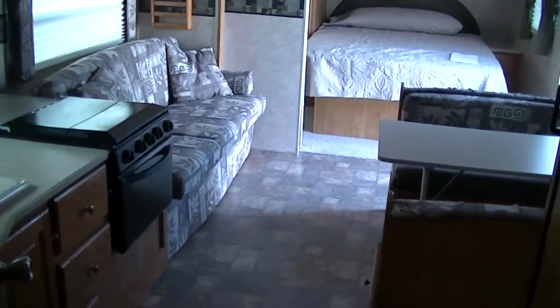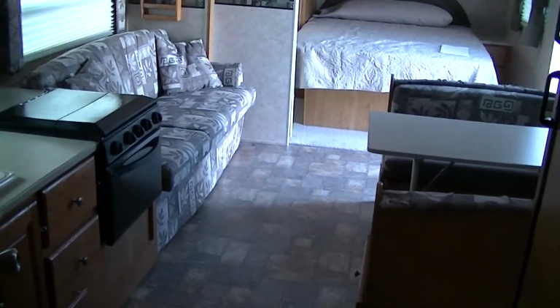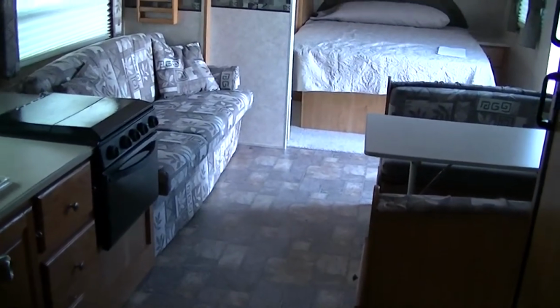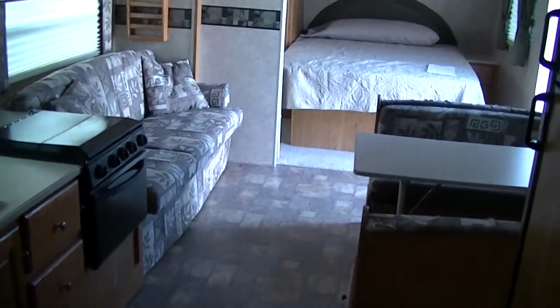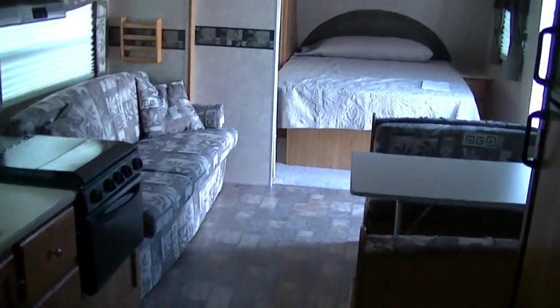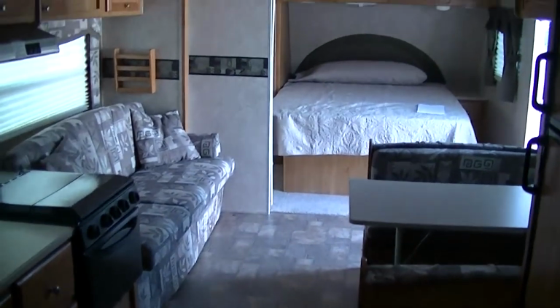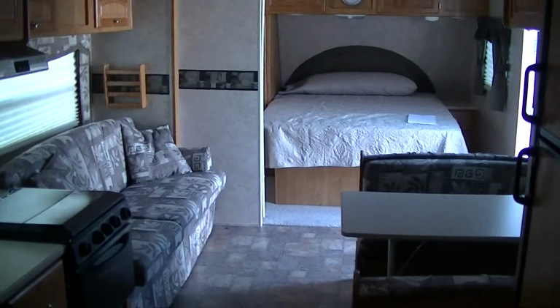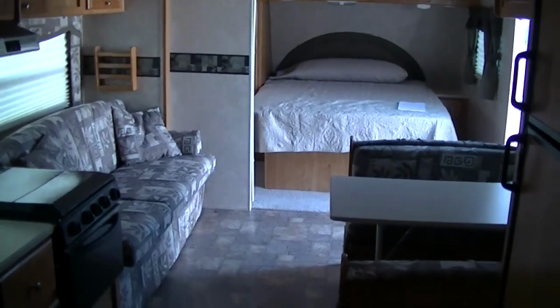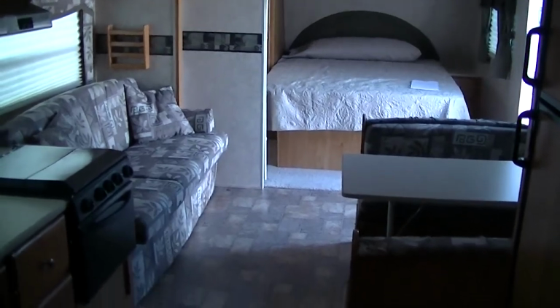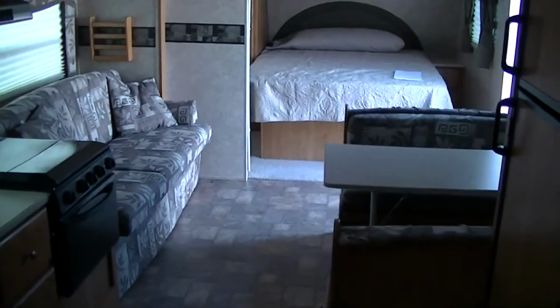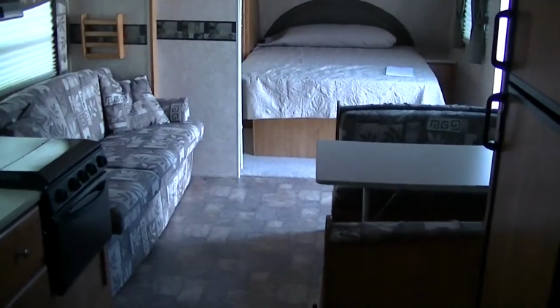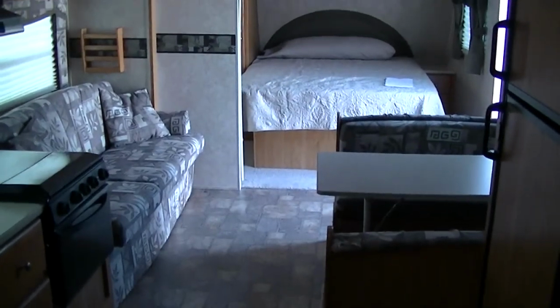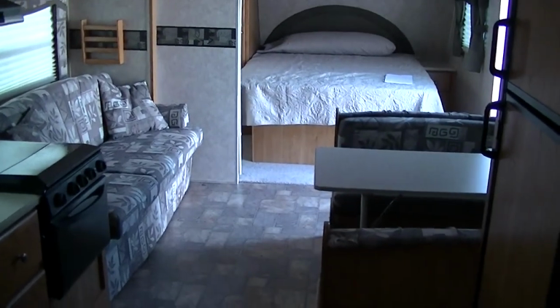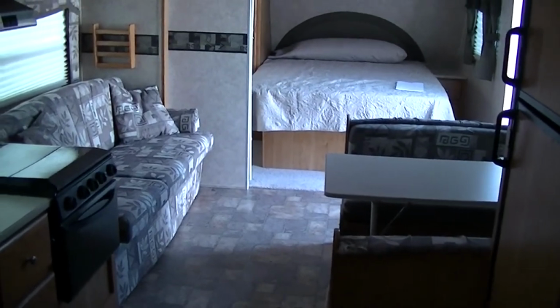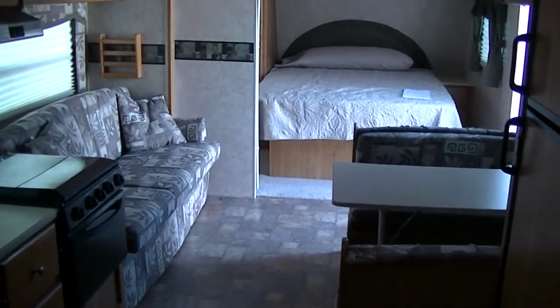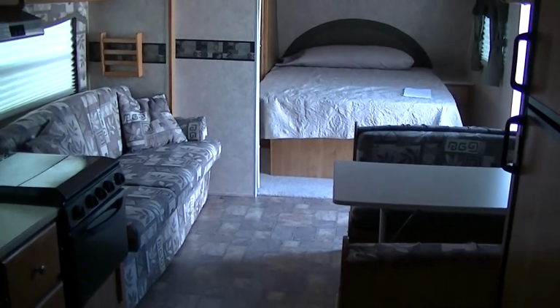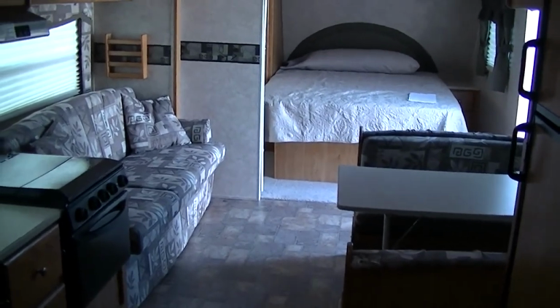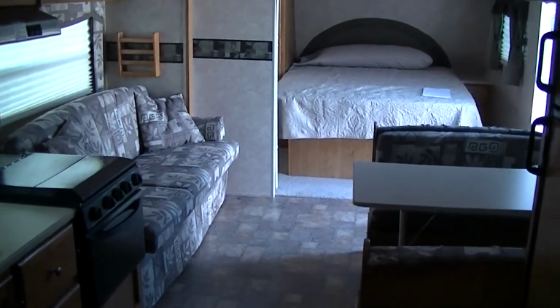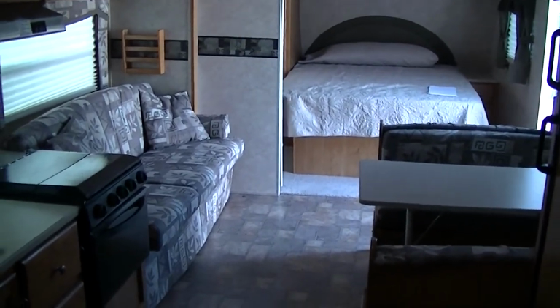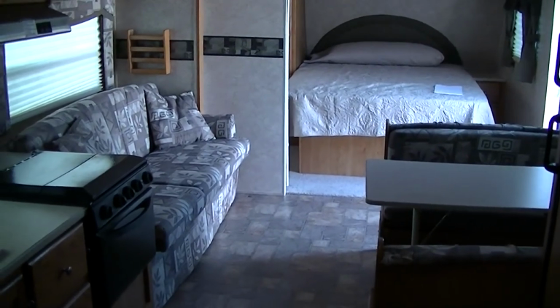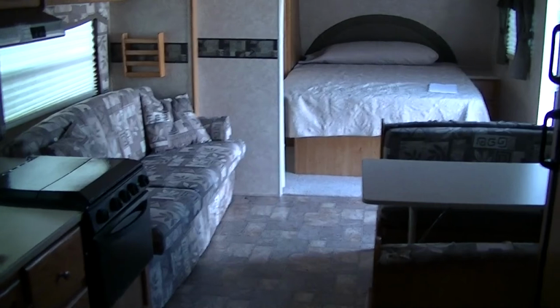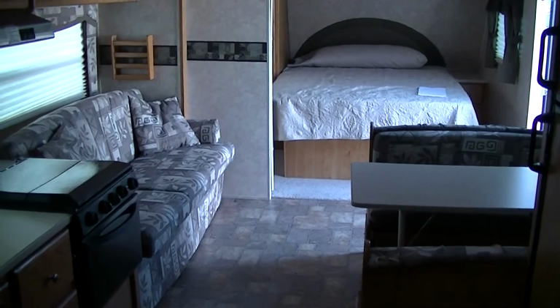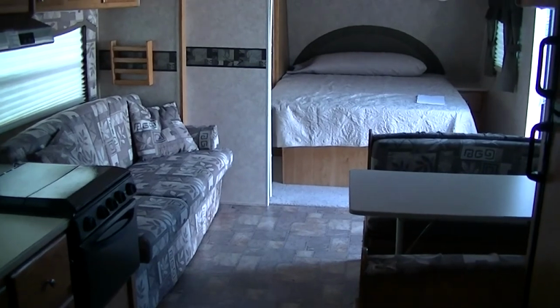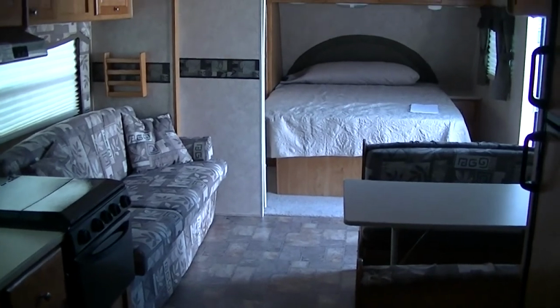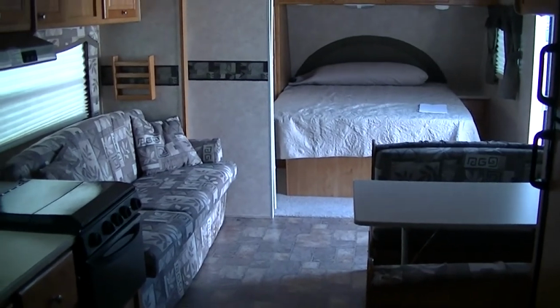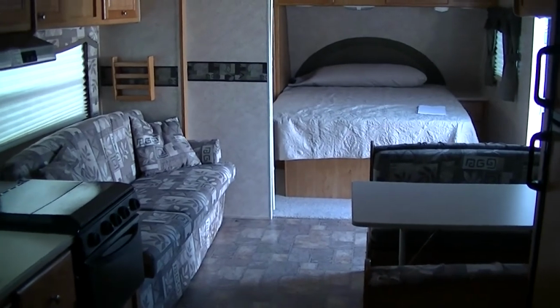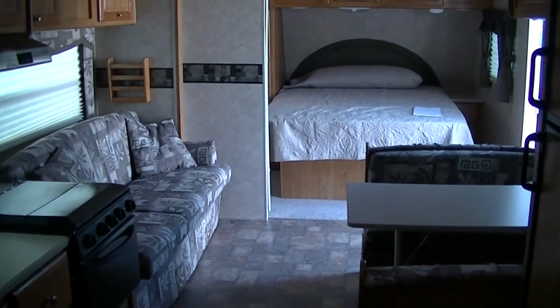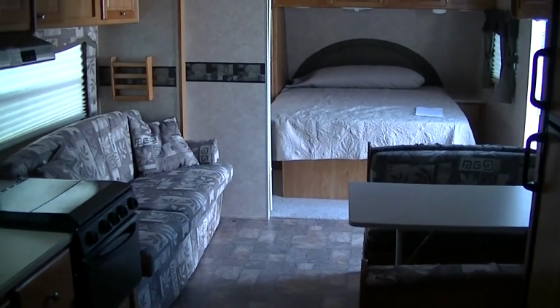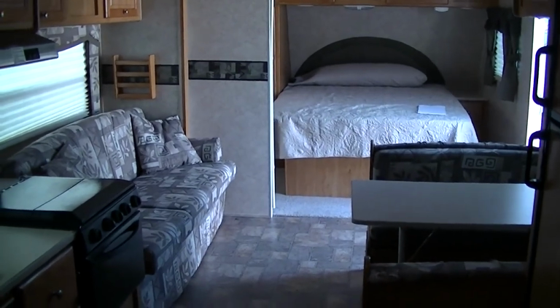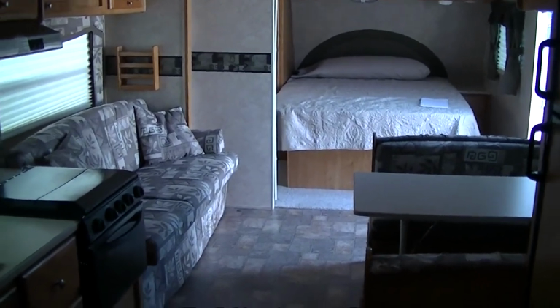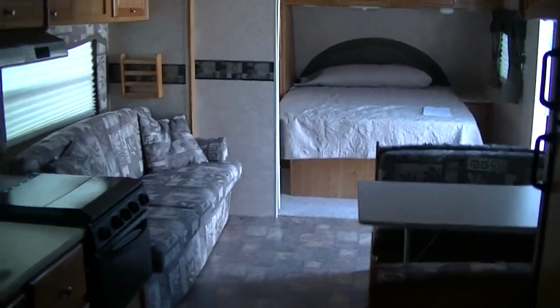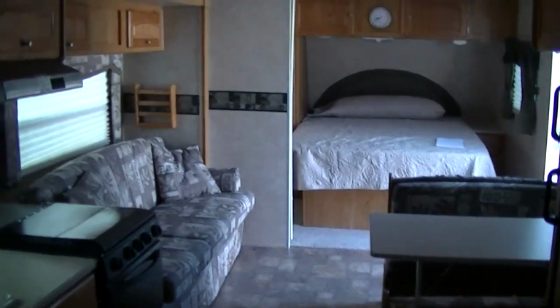Out here at Budget RVs of Texas, we really do have an RV for every budget. So get on down here and see me. Ask for Bob Berger and let me put a Budget RV in your rearview mirror.